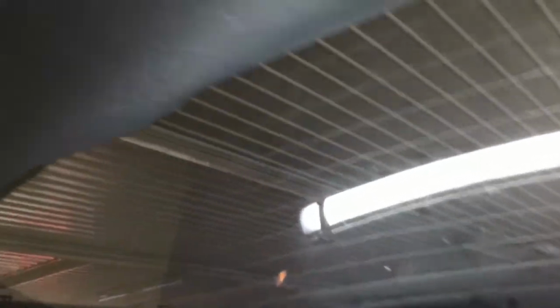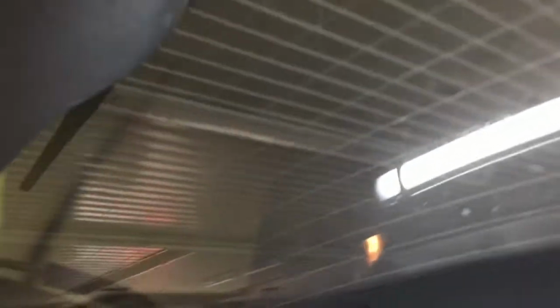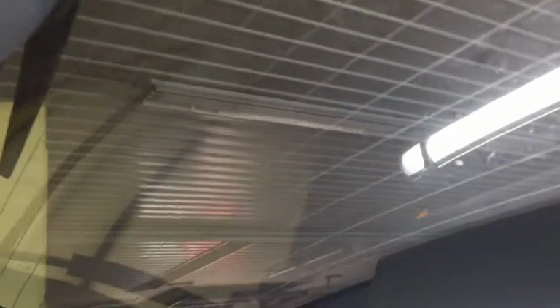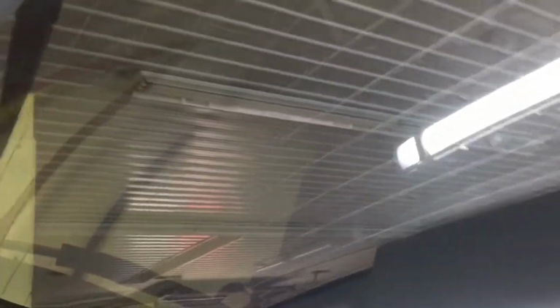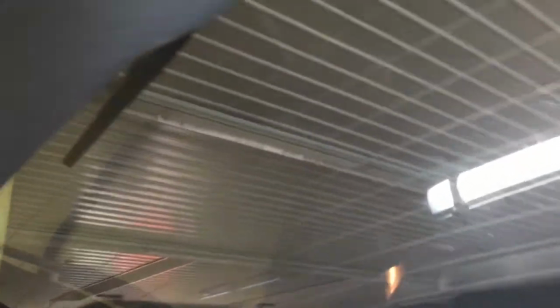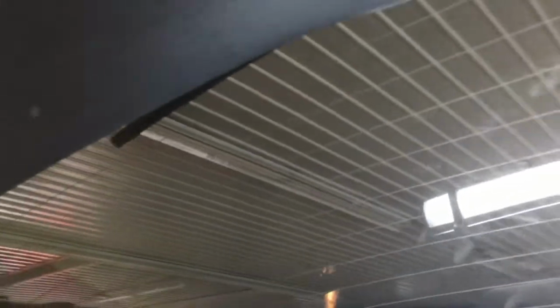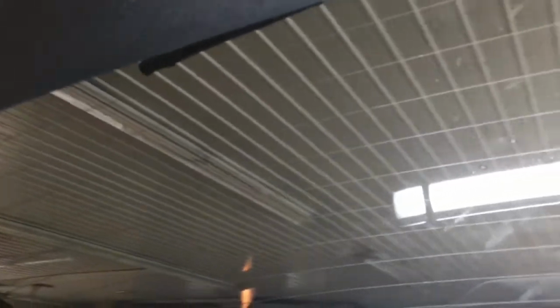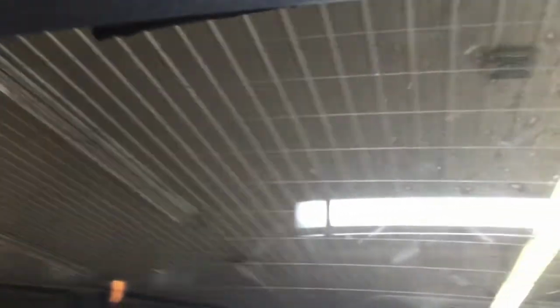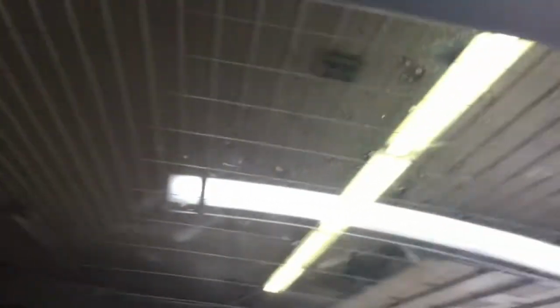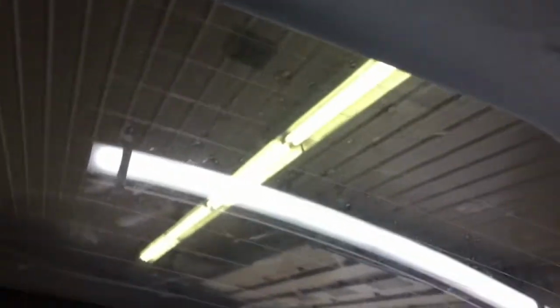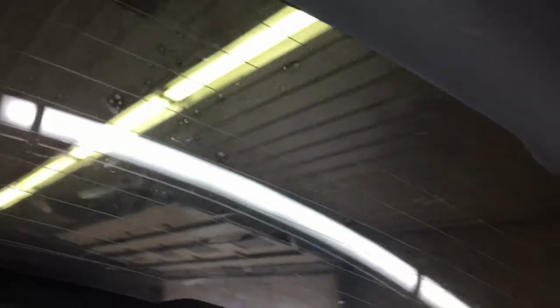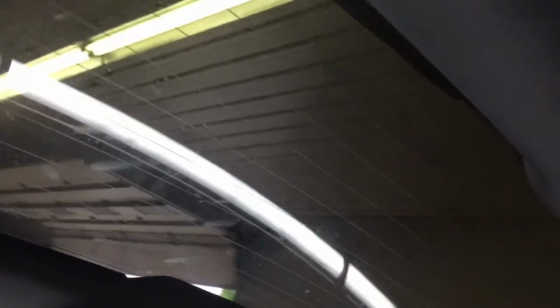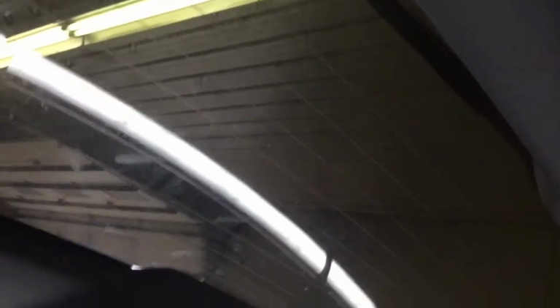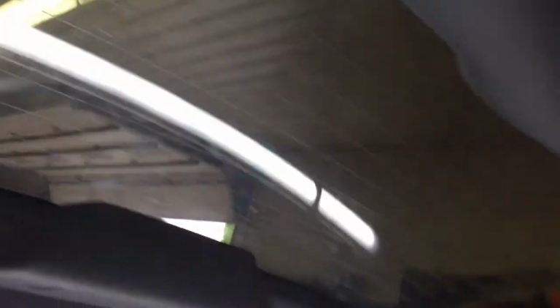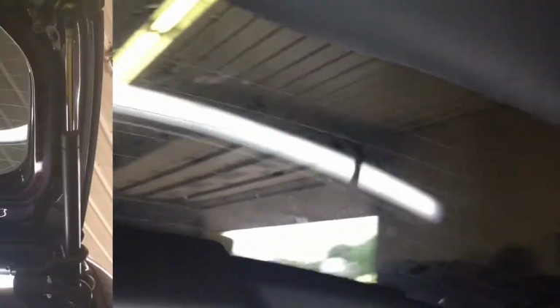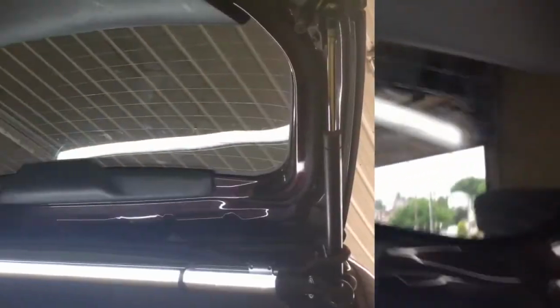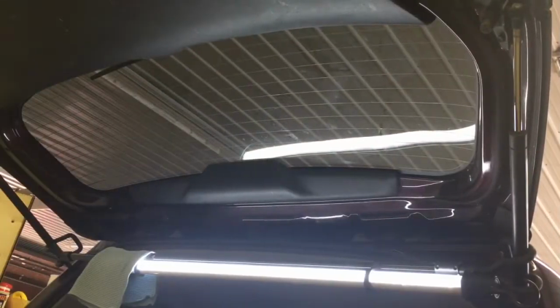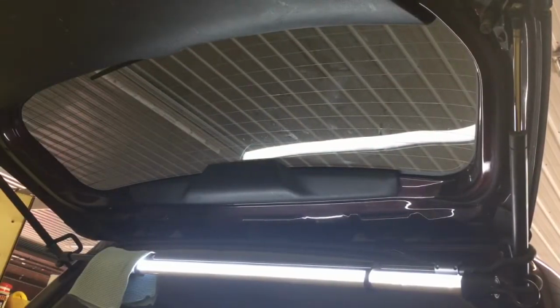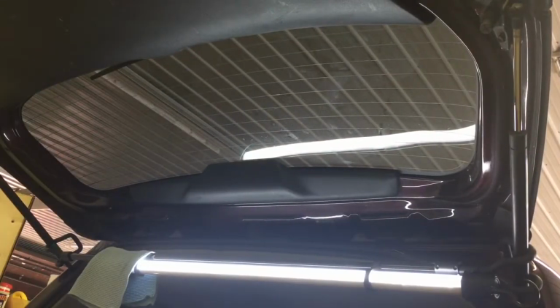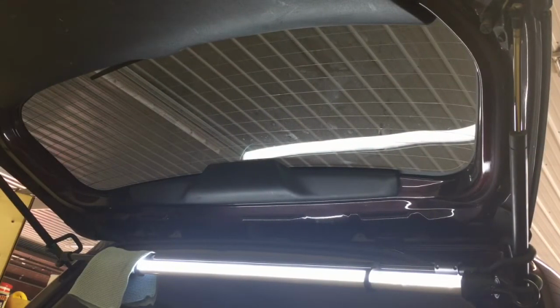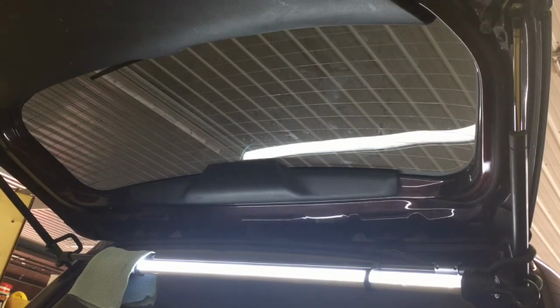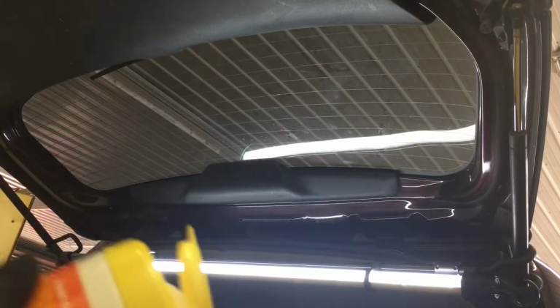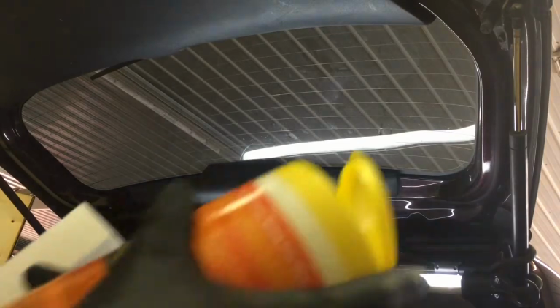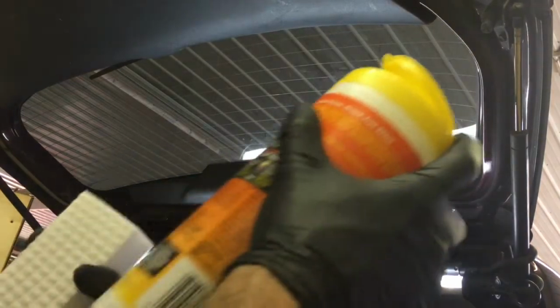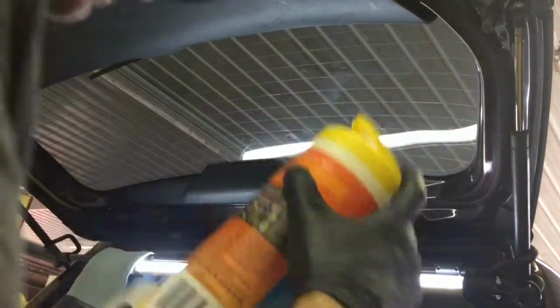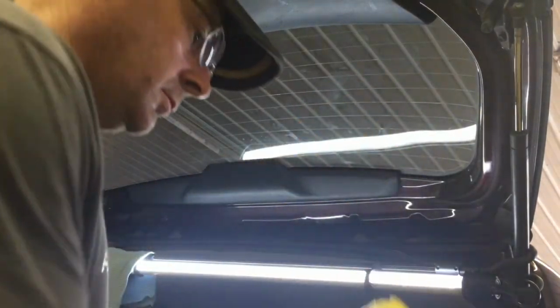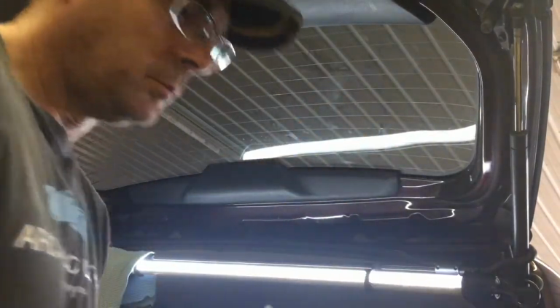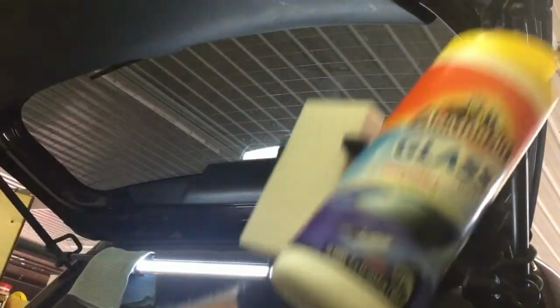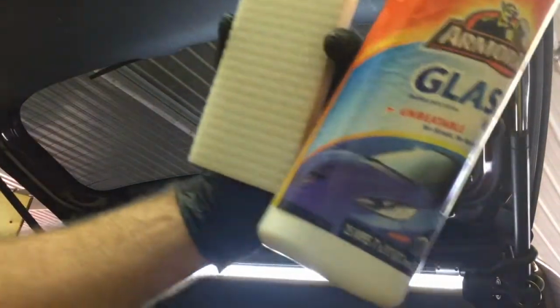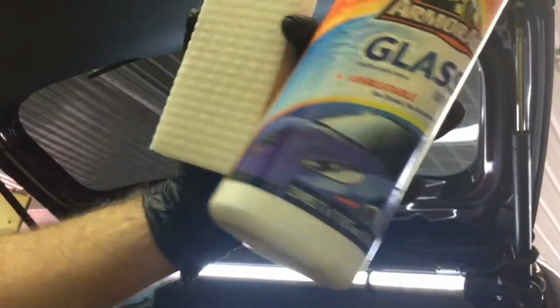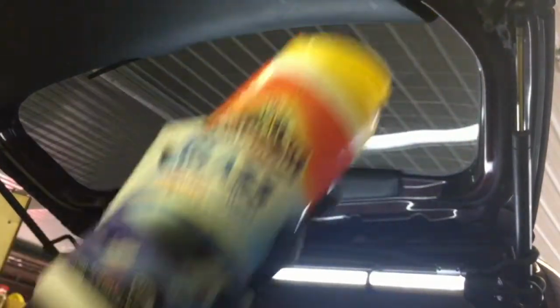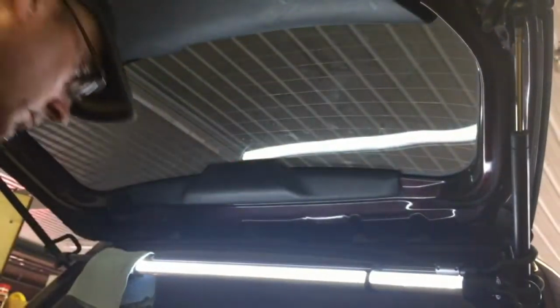I have the perfect car in here to test these on. The car owner has pets — I can see nose prints from a puppy. There are fingerprints on the windshield, and also a smoker, so there's tar everywhere.